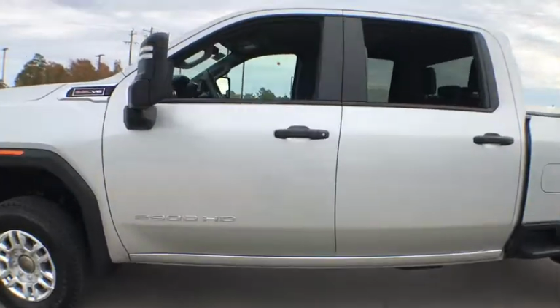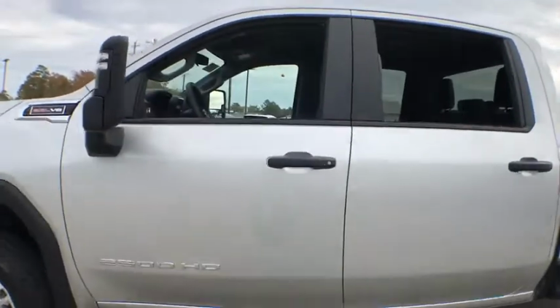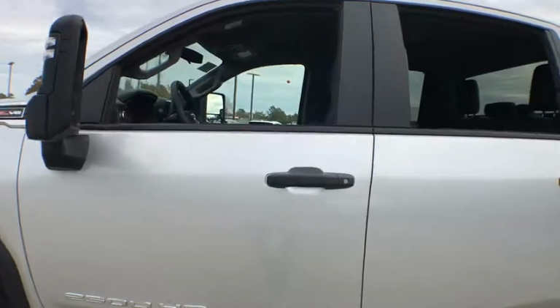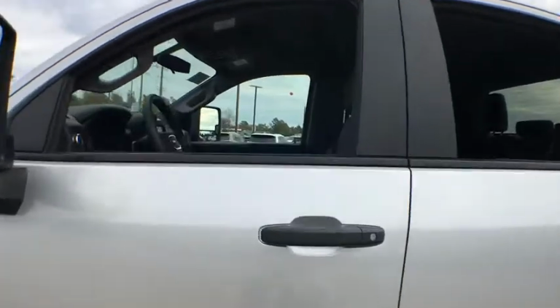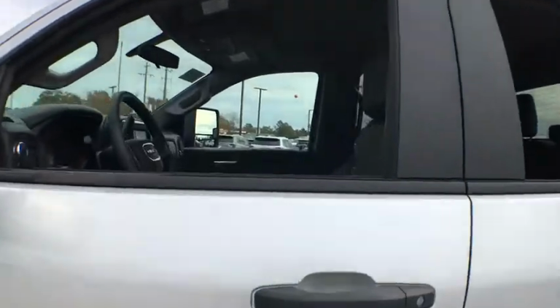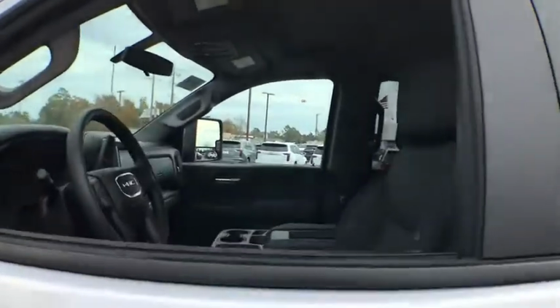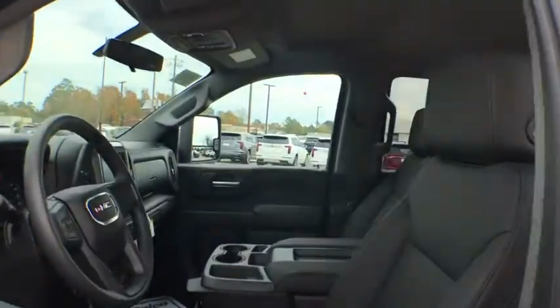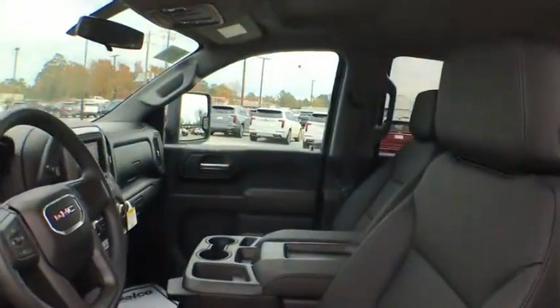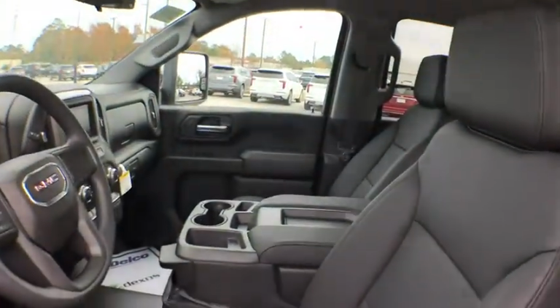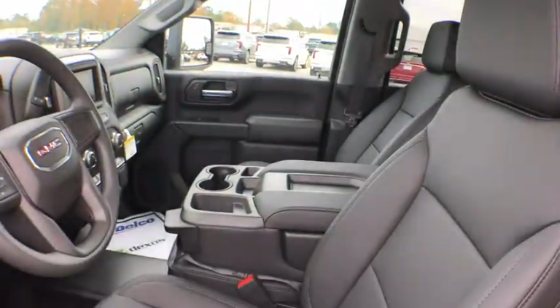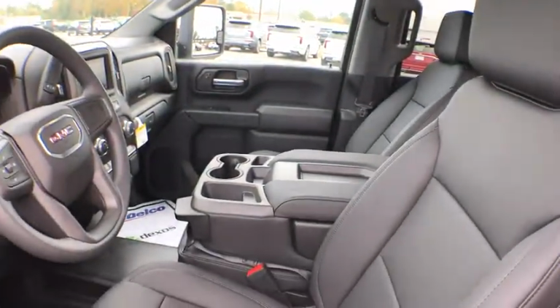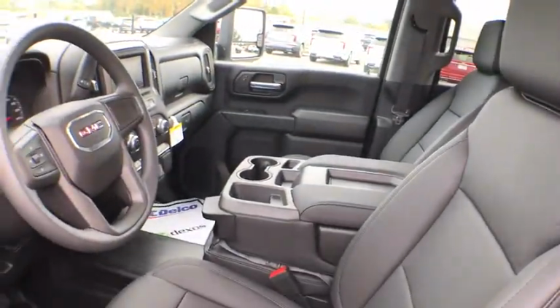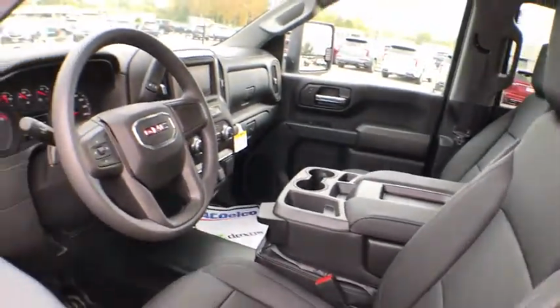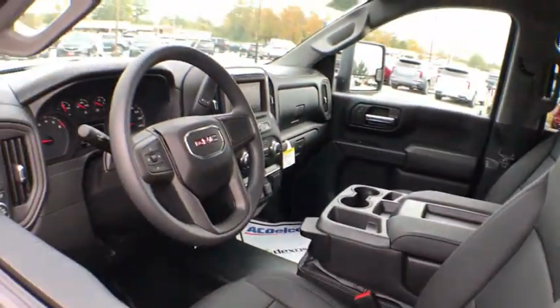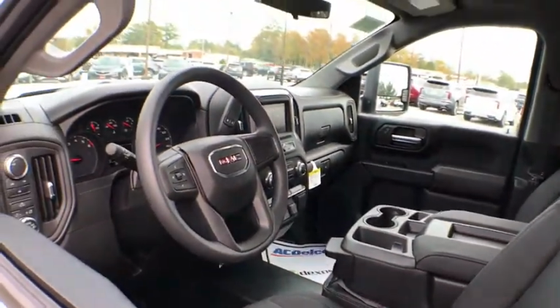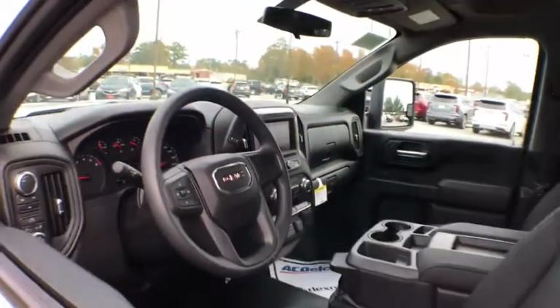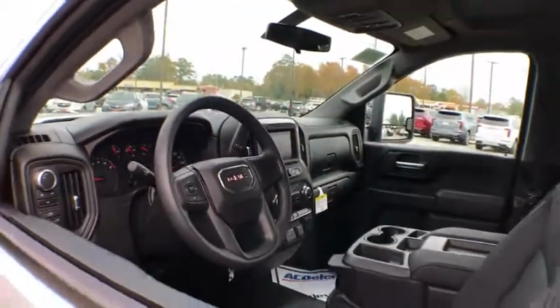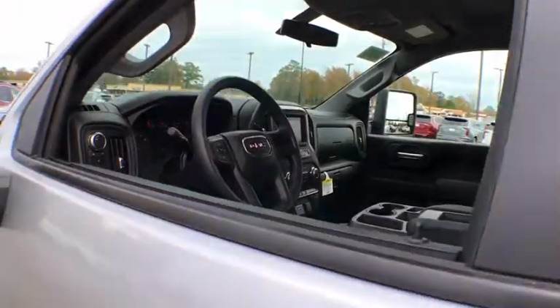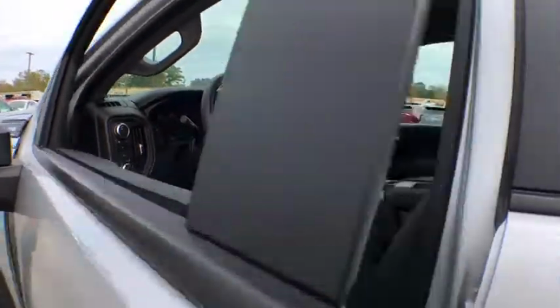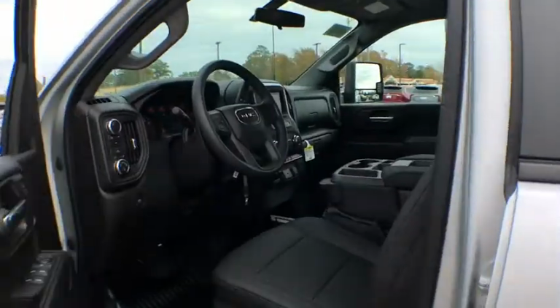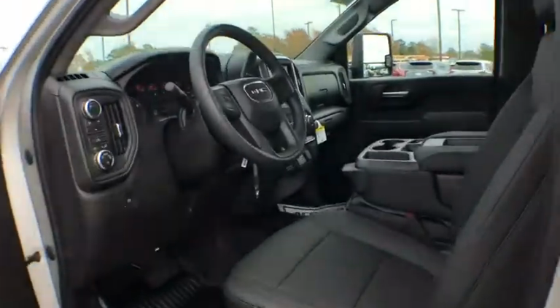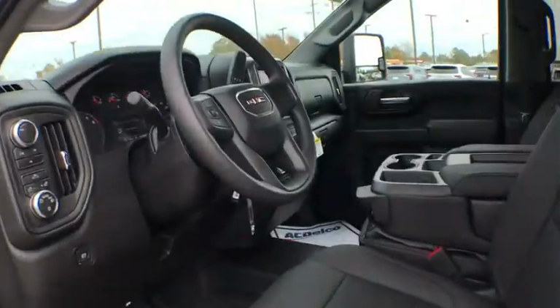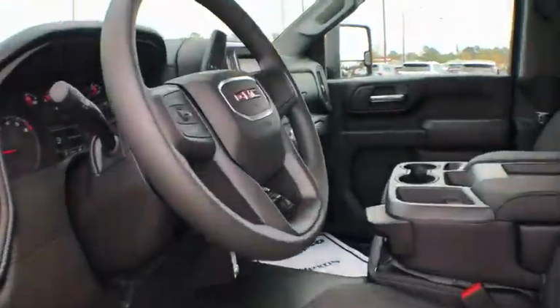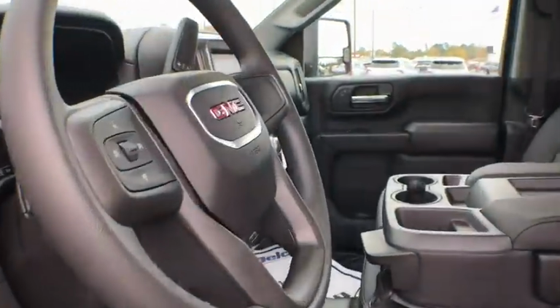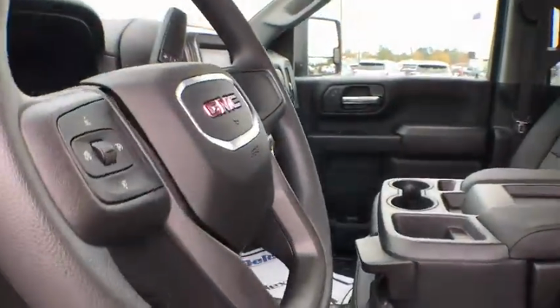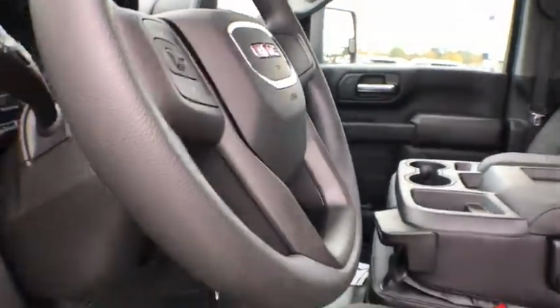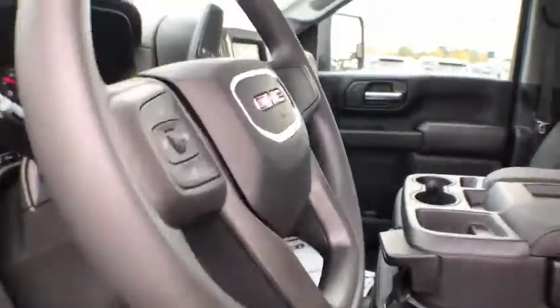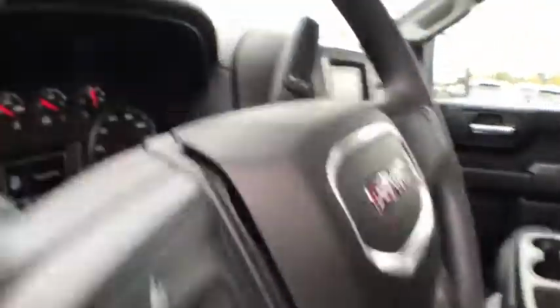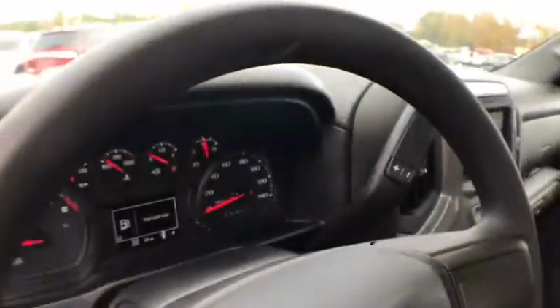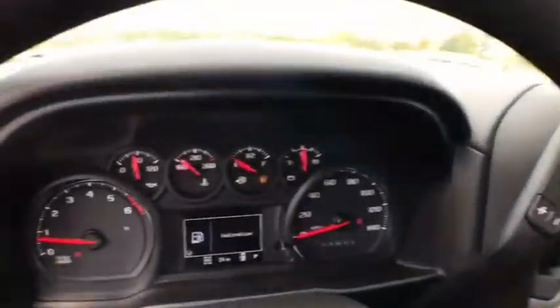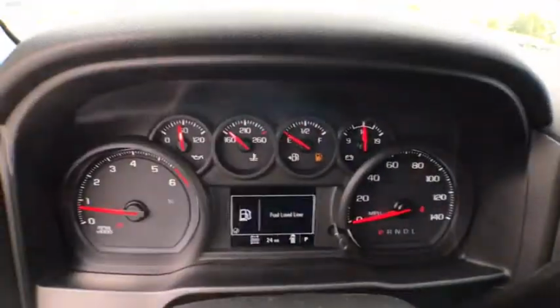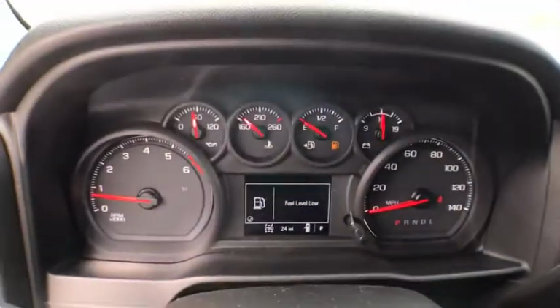Backup camera, tow hitch, stability control, traction control, anti-lock braking system, dual airbags, Bluetooth, power steering, adjustable steering wheel, four-wheel disc brakes.